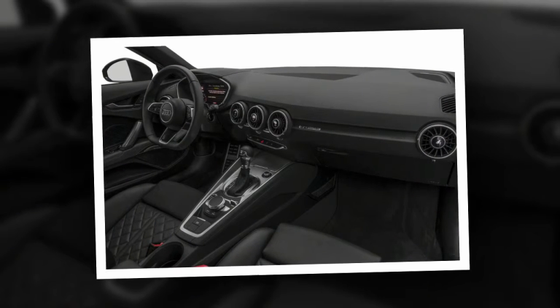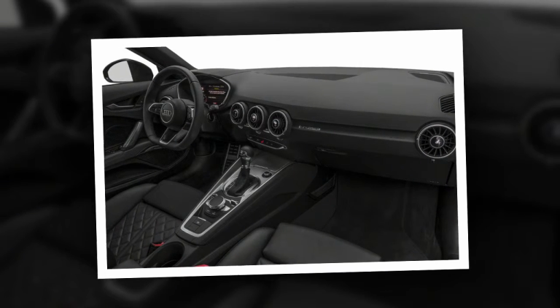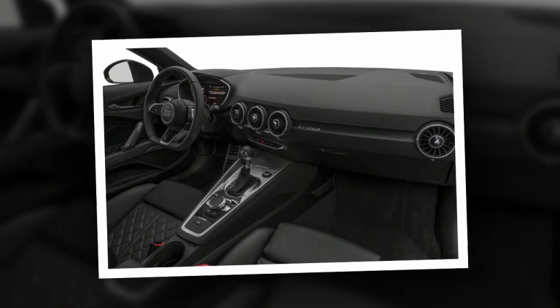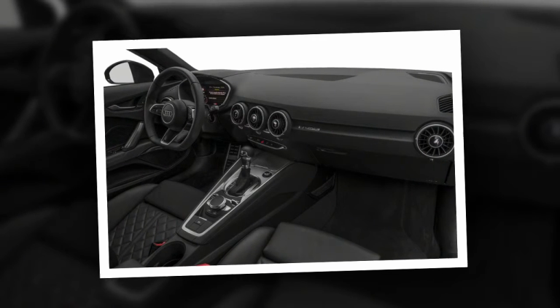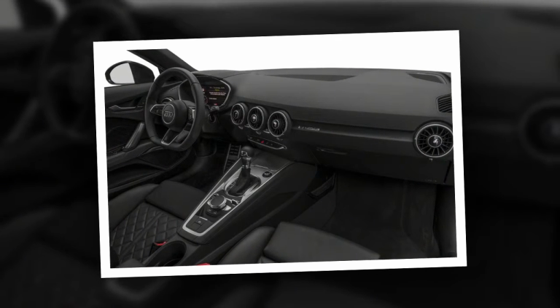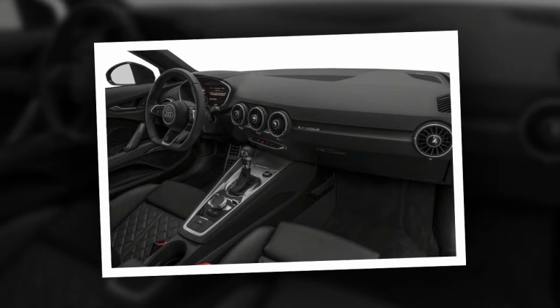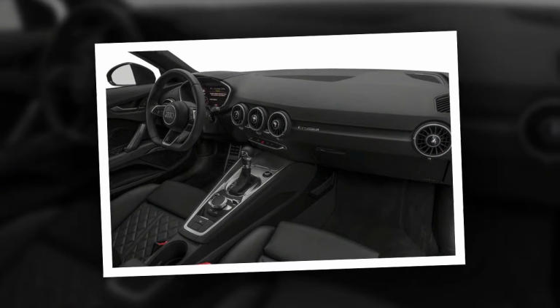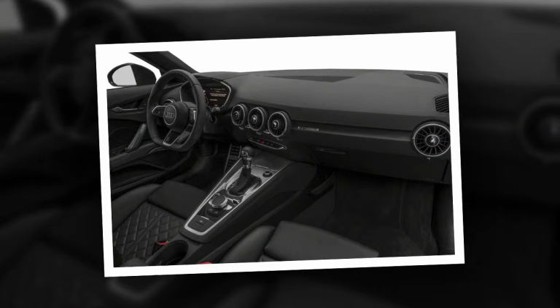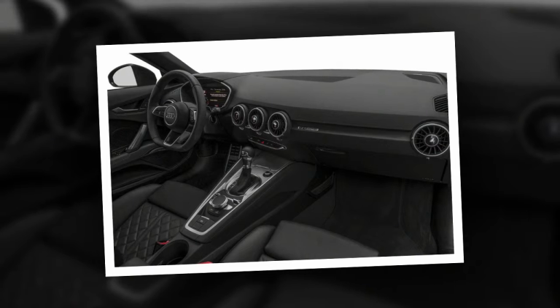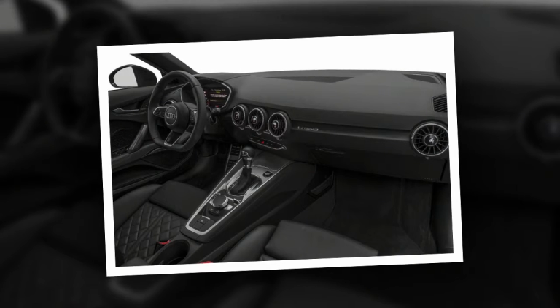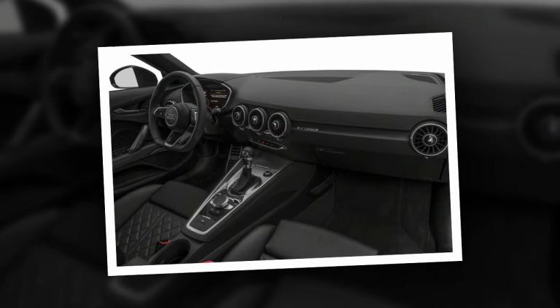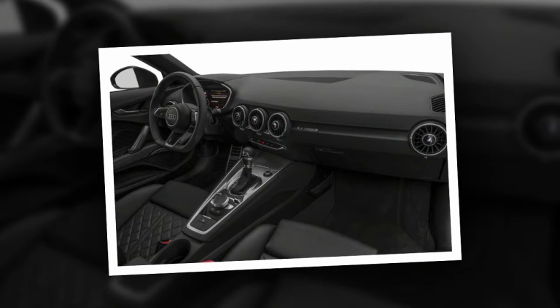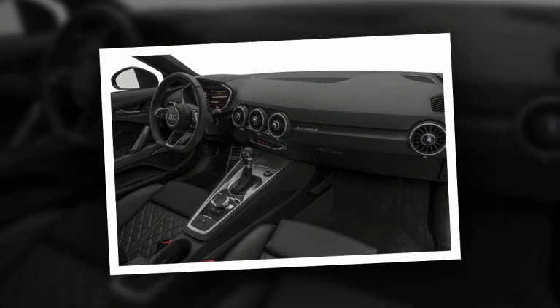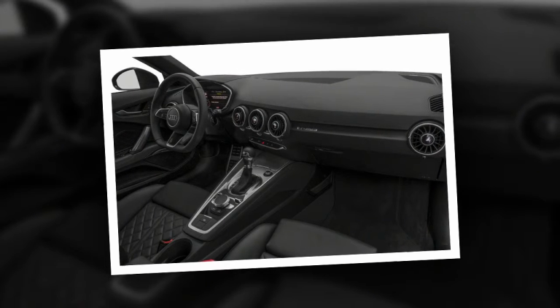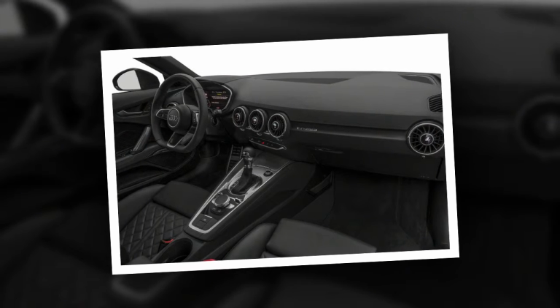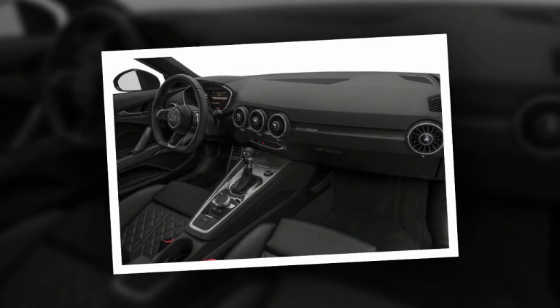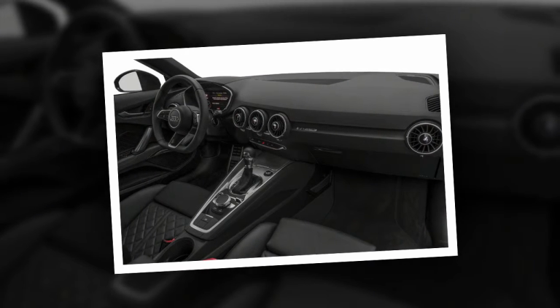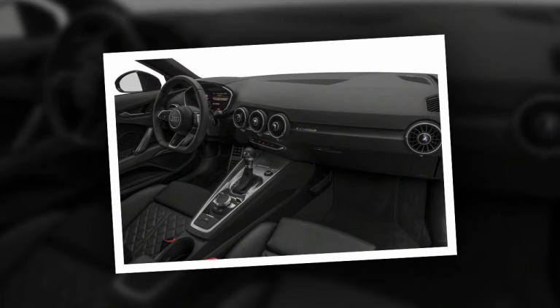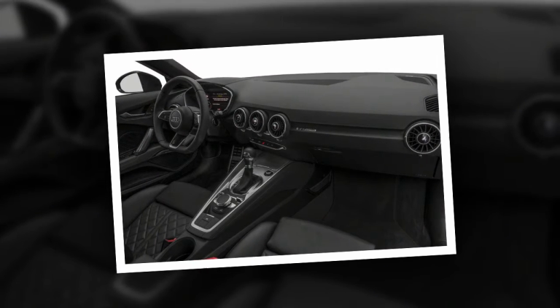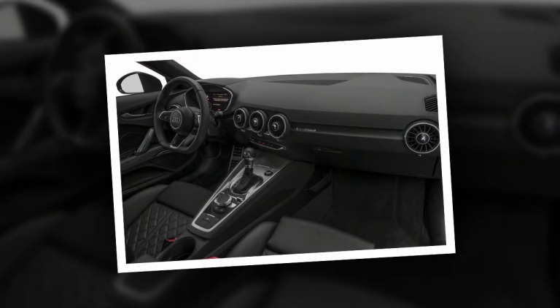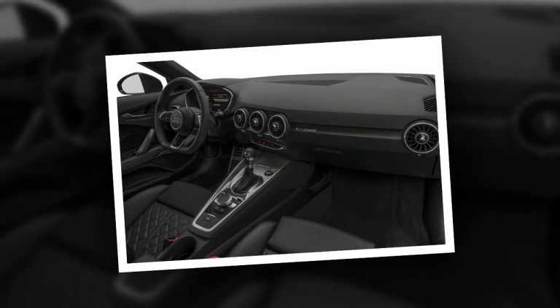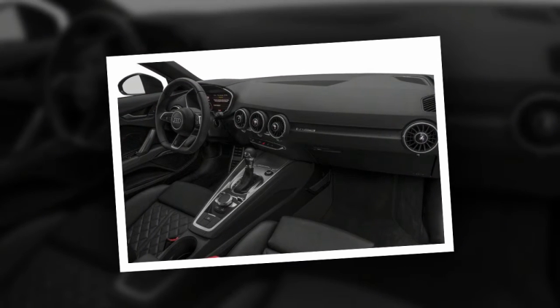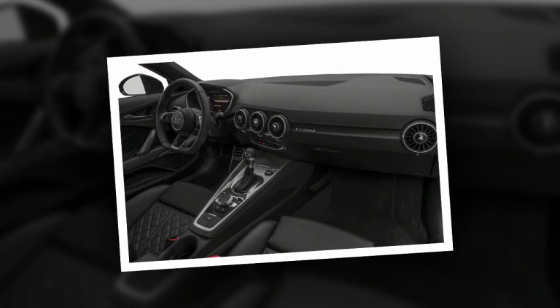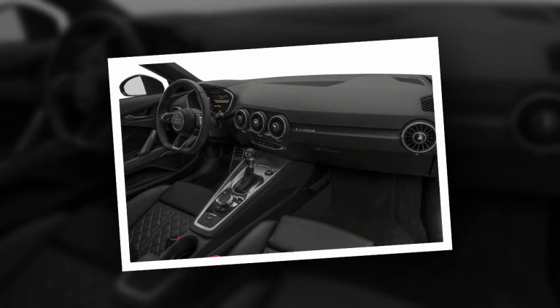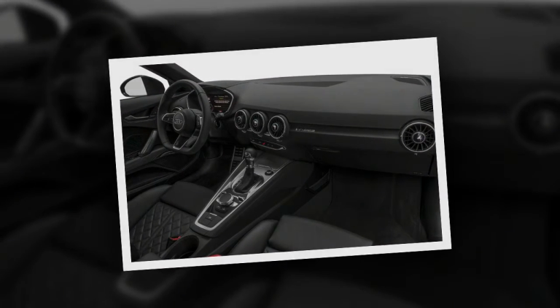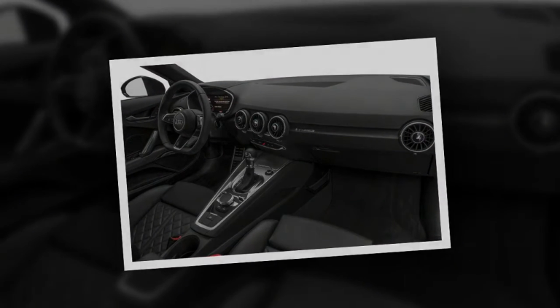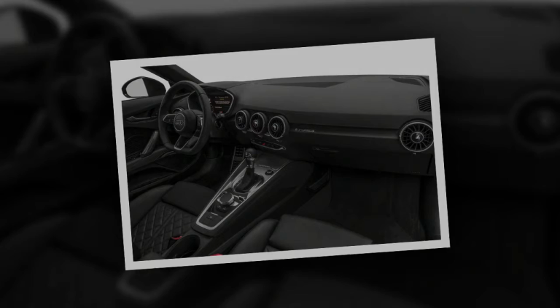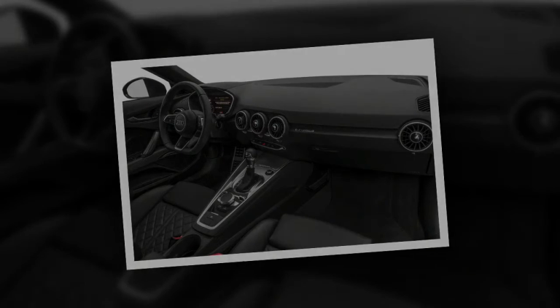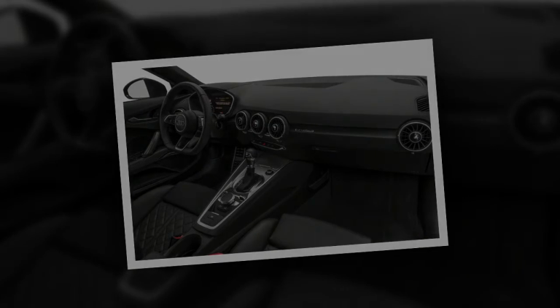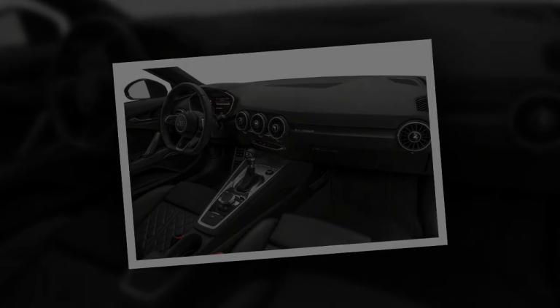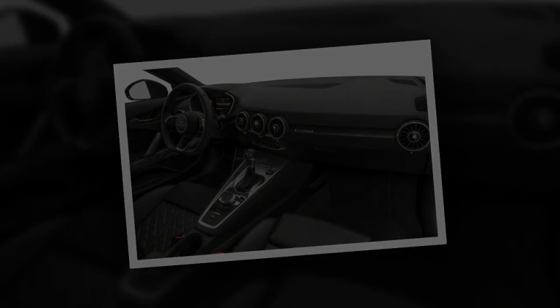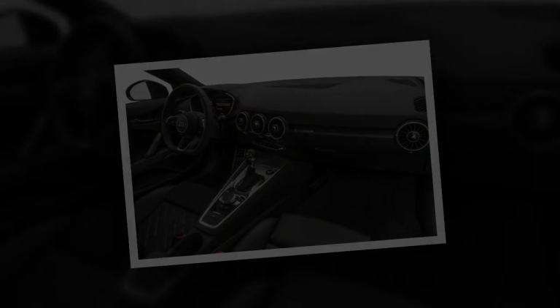The navigation system and Audi Connect, which includes an in-car subscription-based 4G LTE Wi-Fi hotspot, are optional.